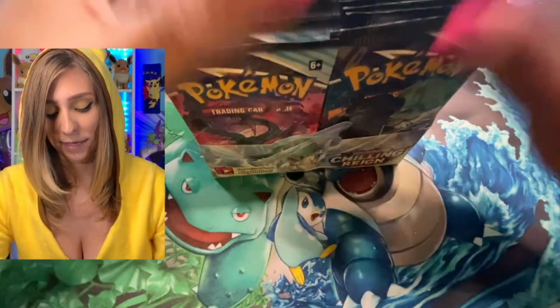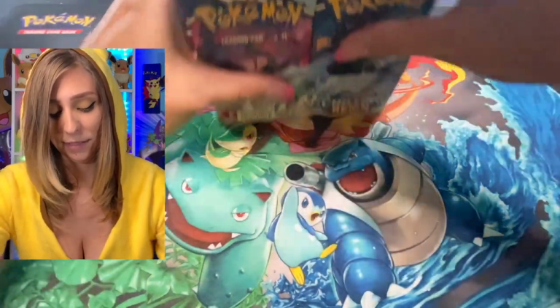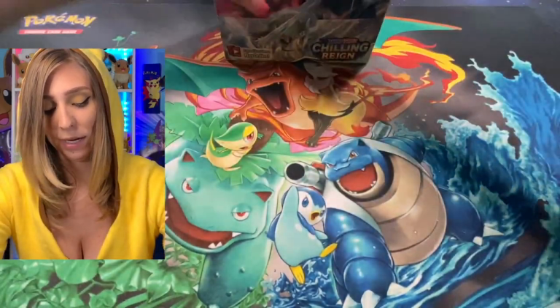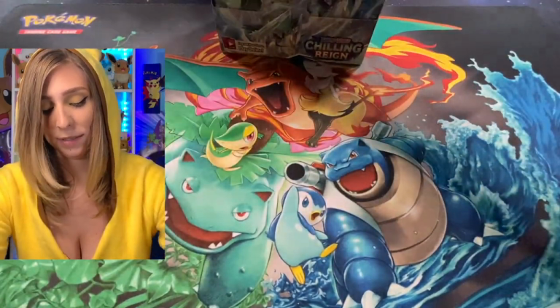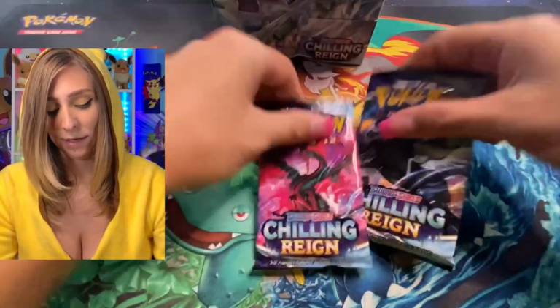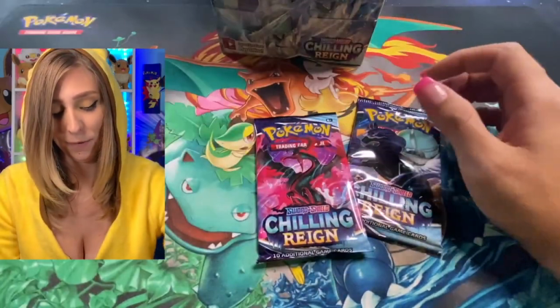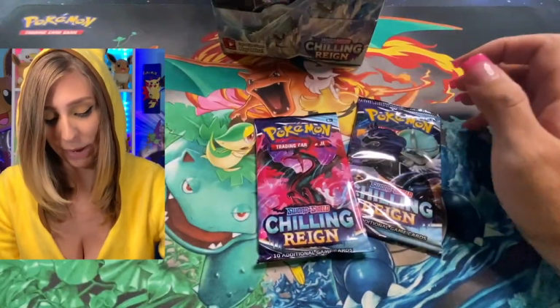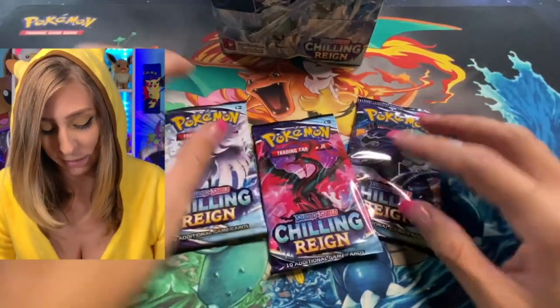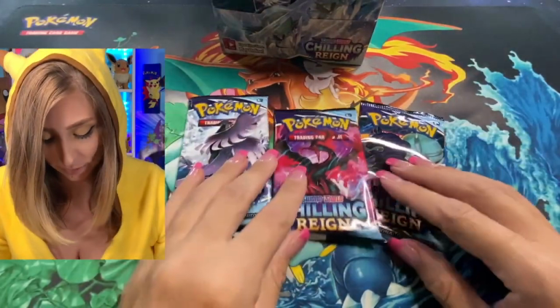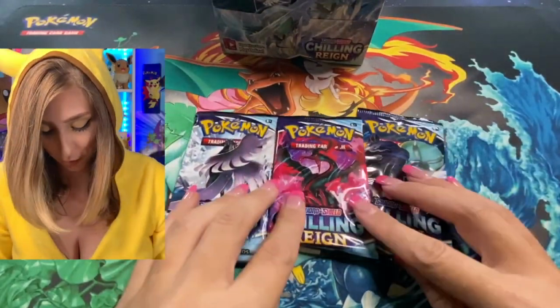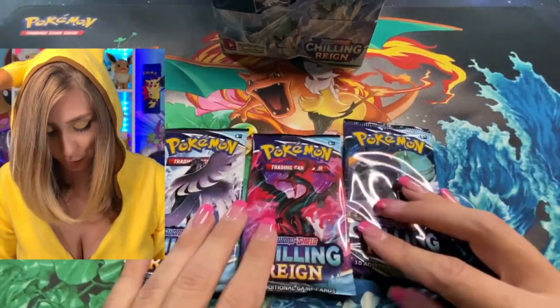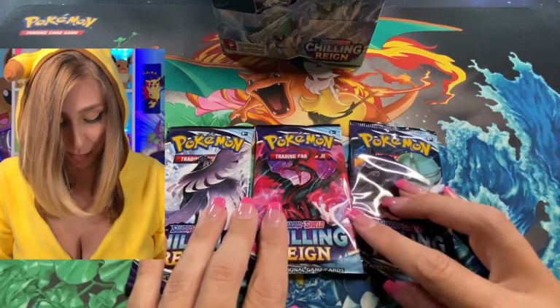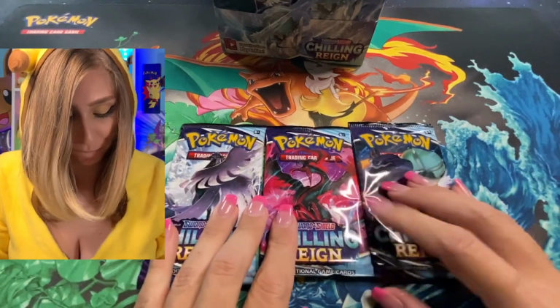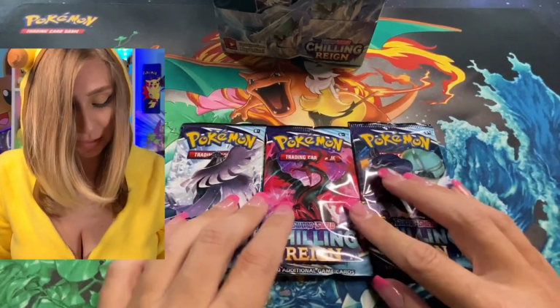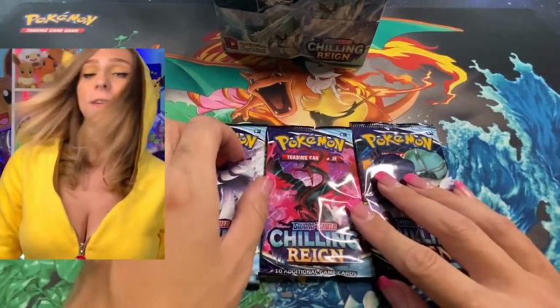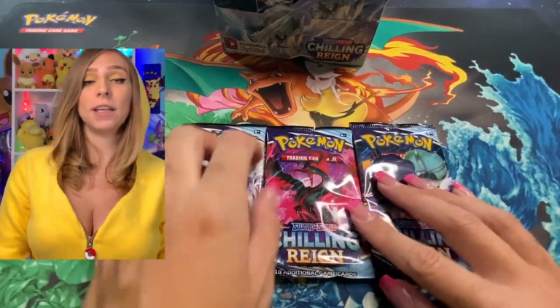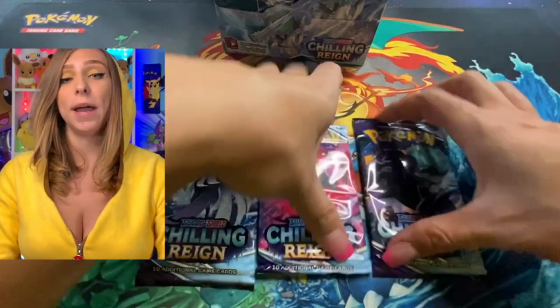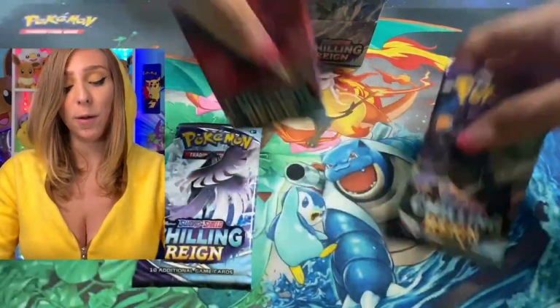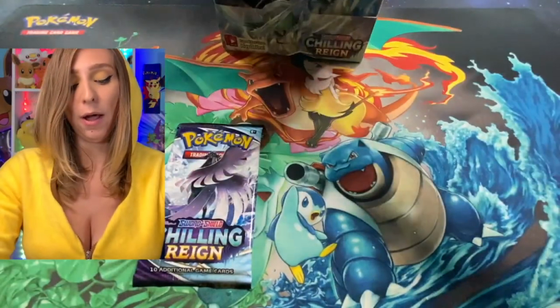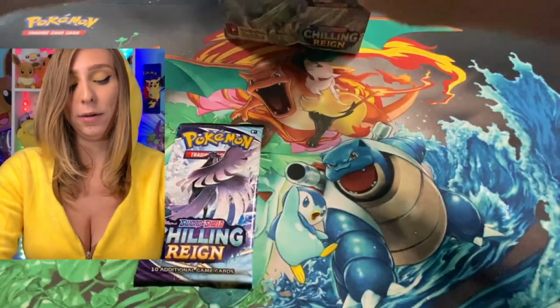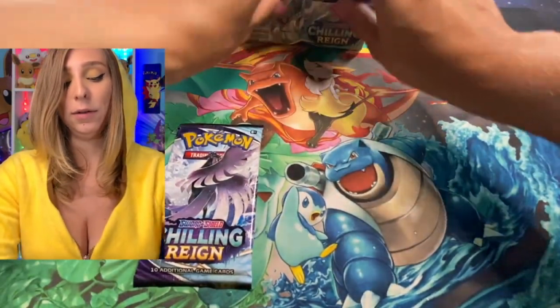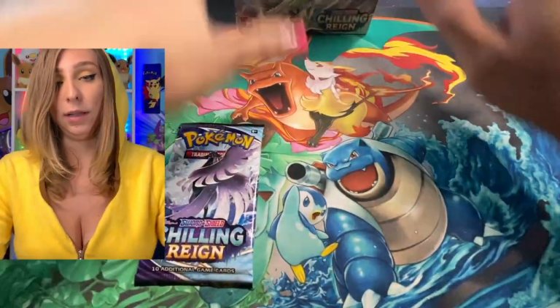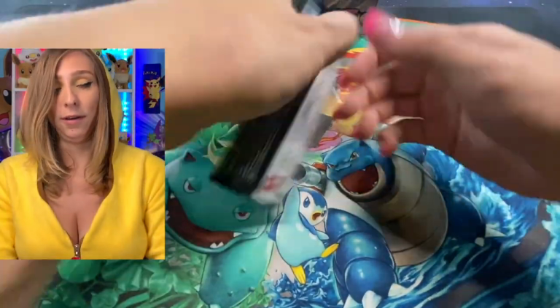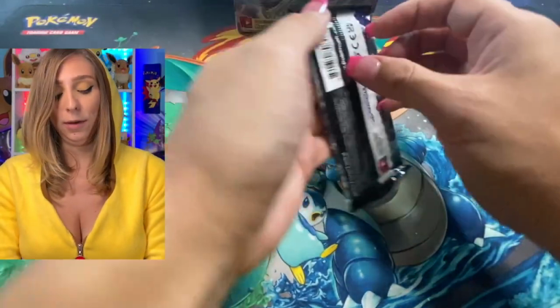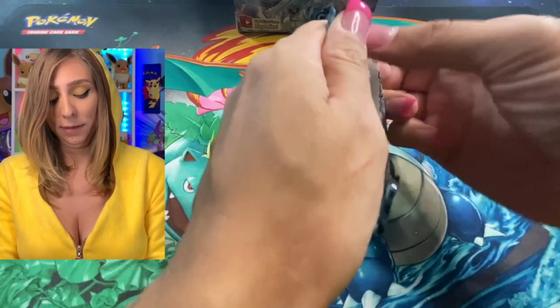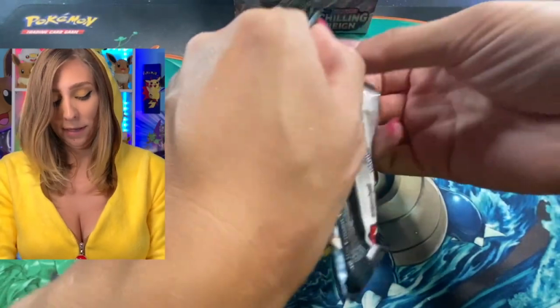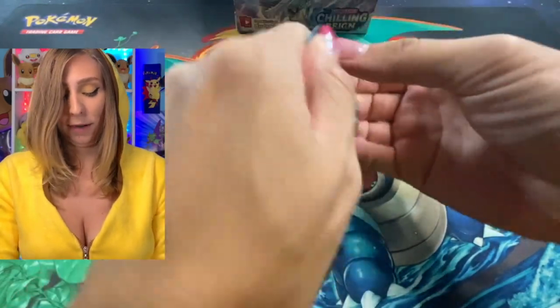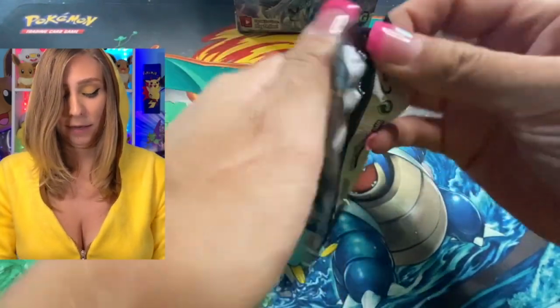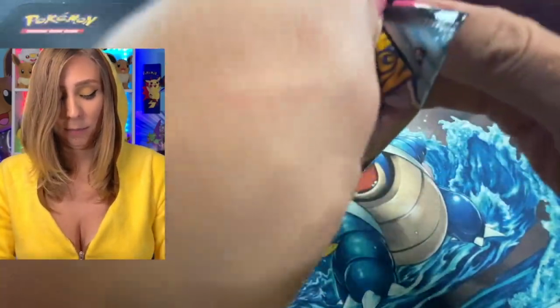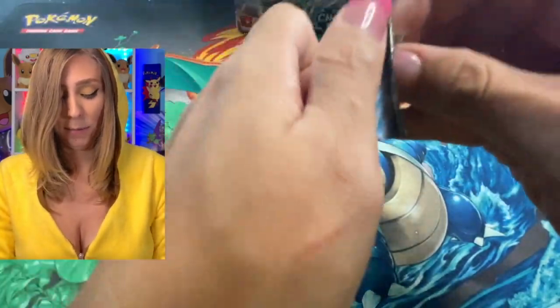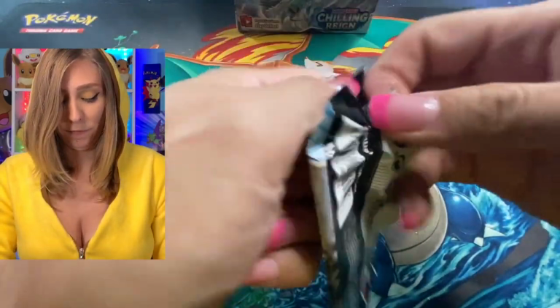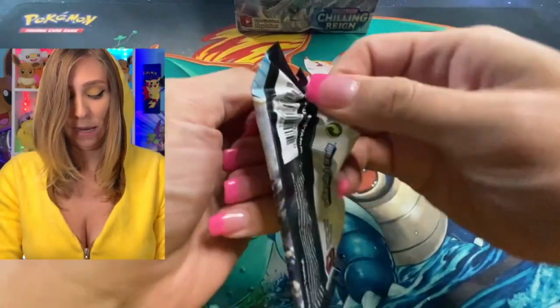Let's get into this box. A few different packs here — figure out which one we want to open first. Let's start with my good old pal Galarian Articuno. Let's see what we can pull from these babies.